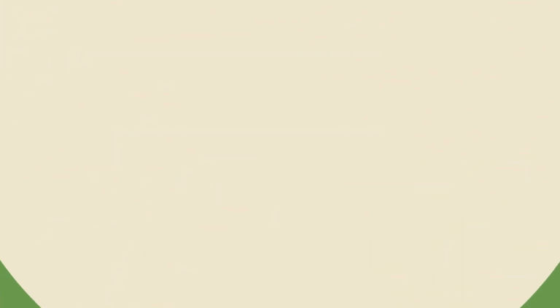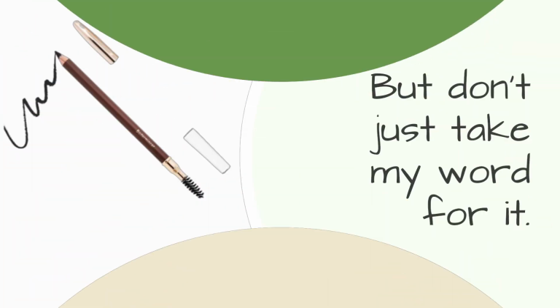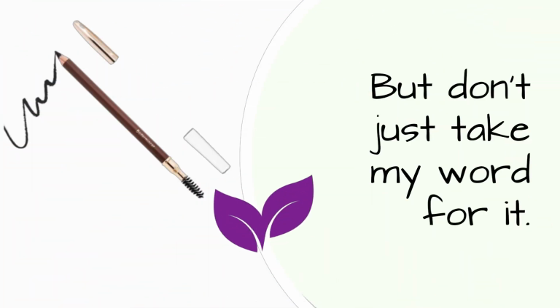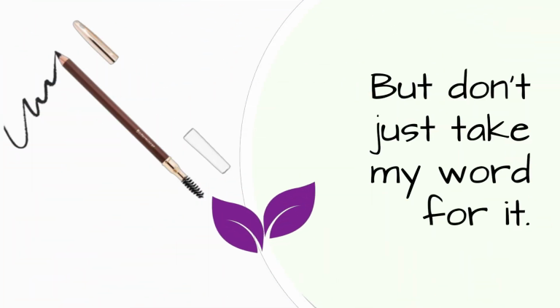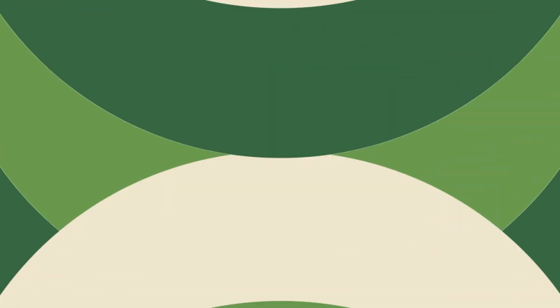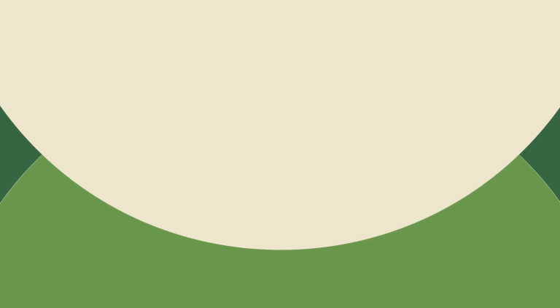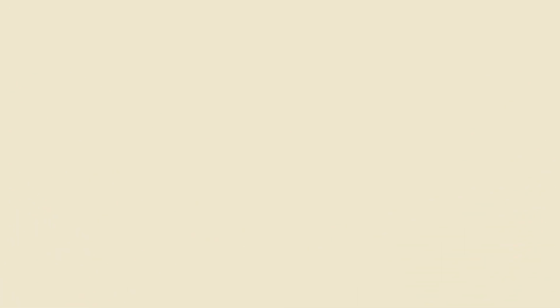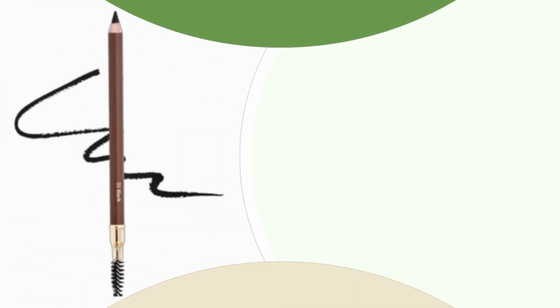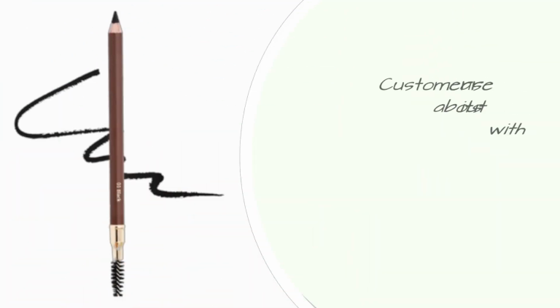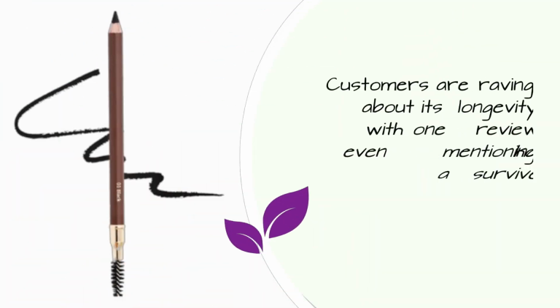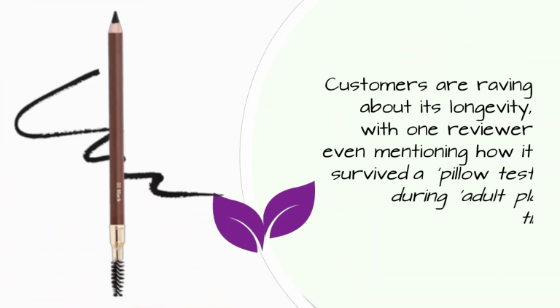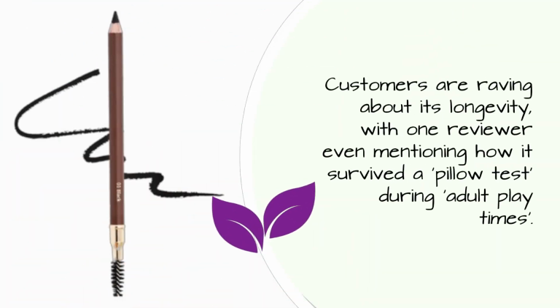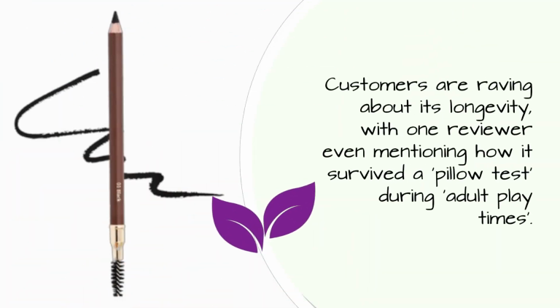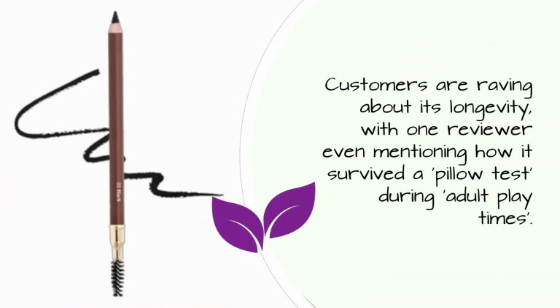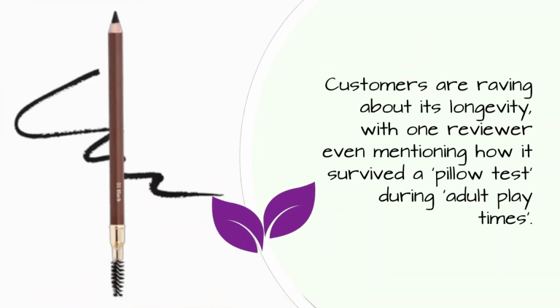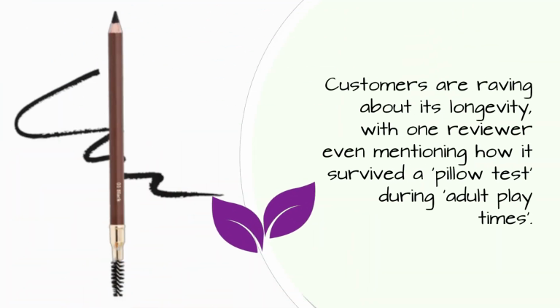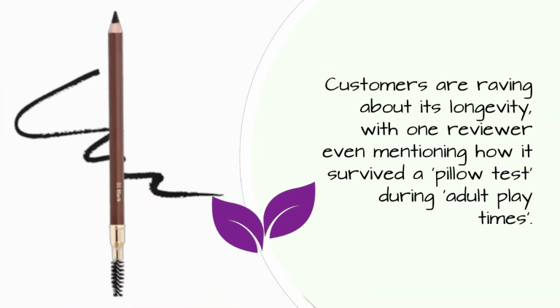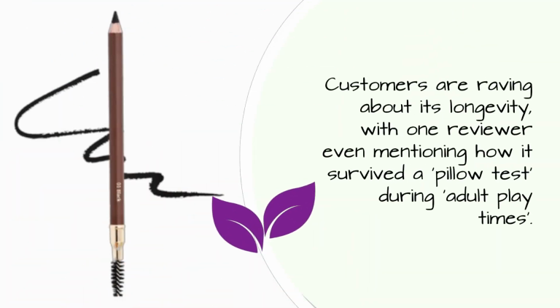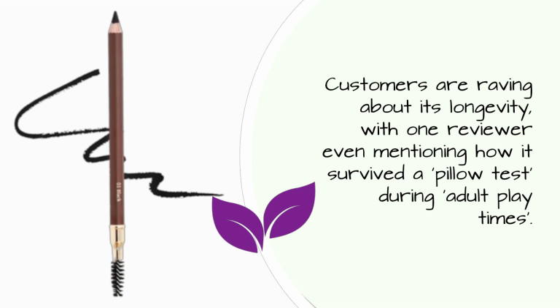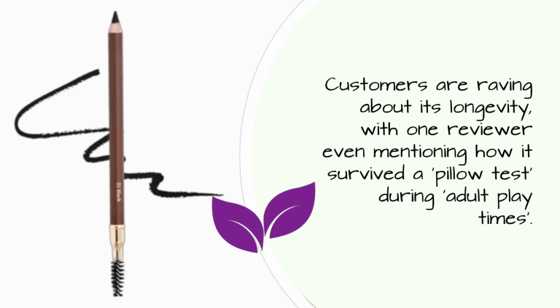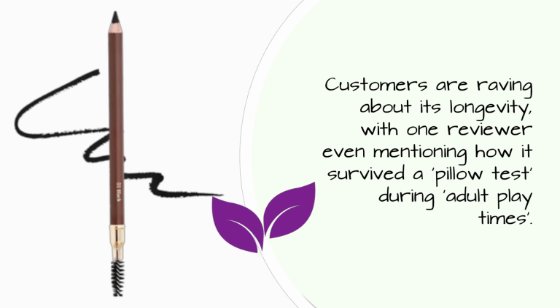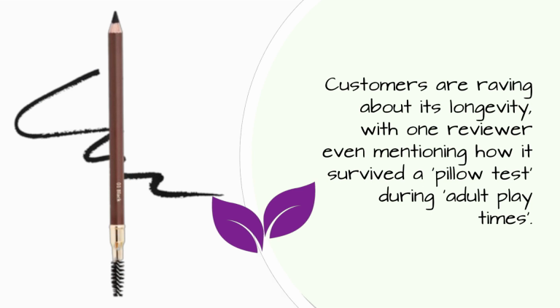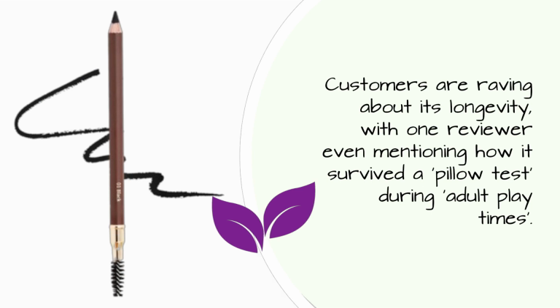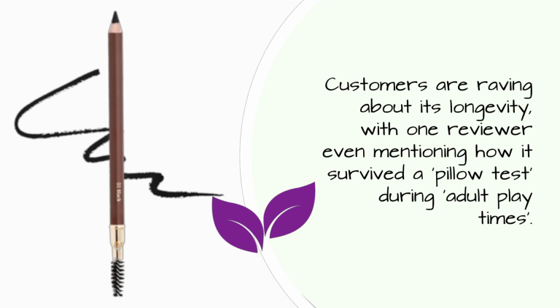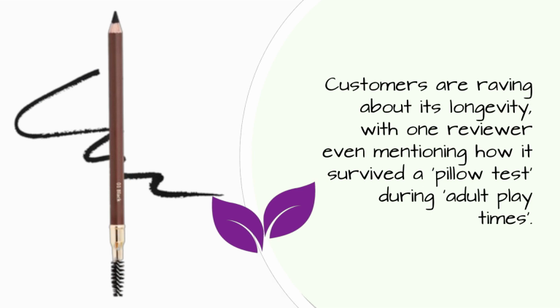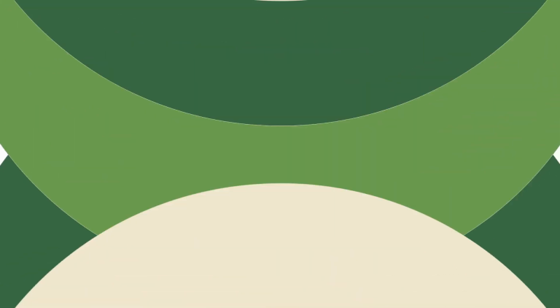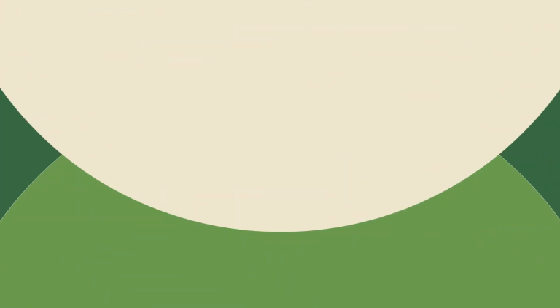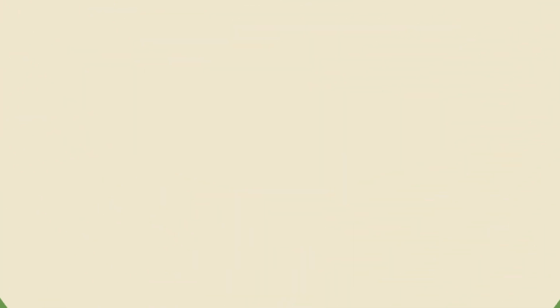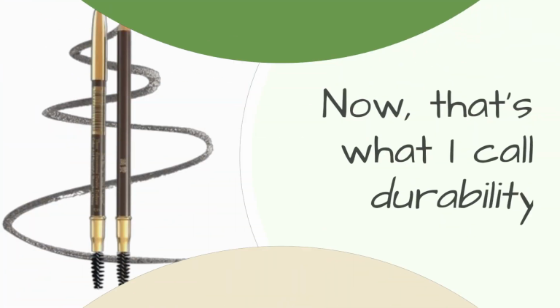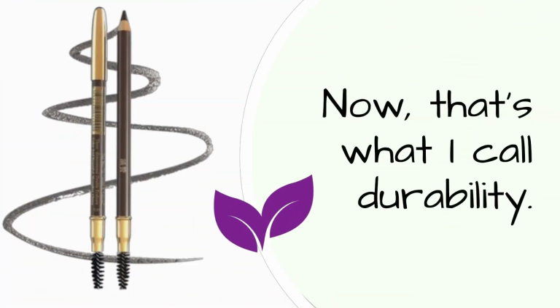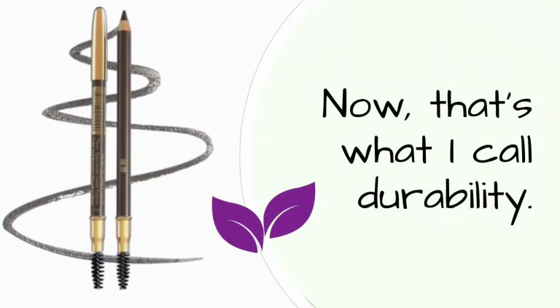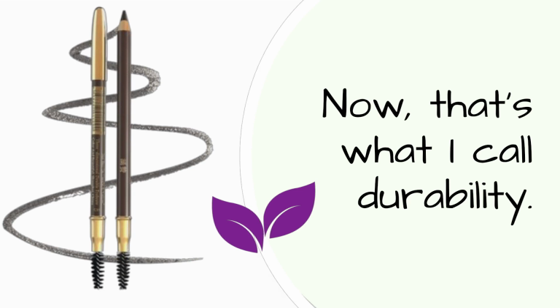But don't just take my word for it. Customers are raving about its longevity, with one reviewer even mentioning how it survived a pillow test during adult playtimes. Now, that's what I call durability.